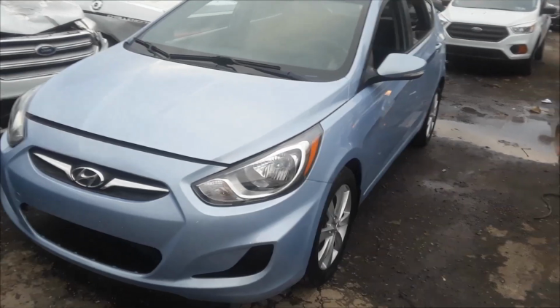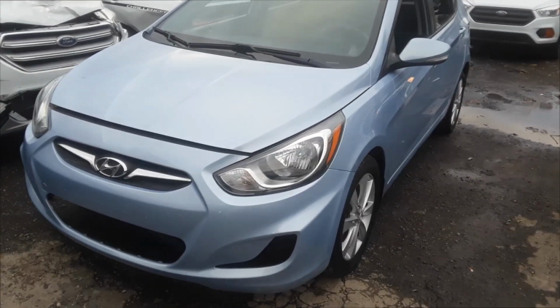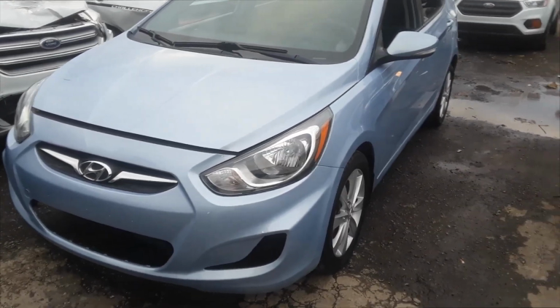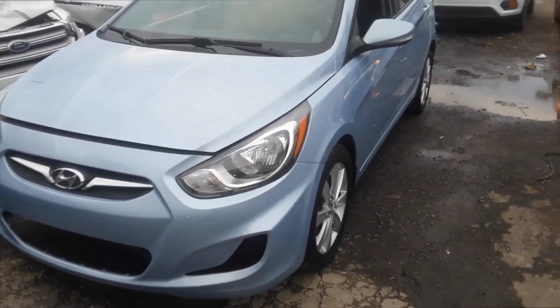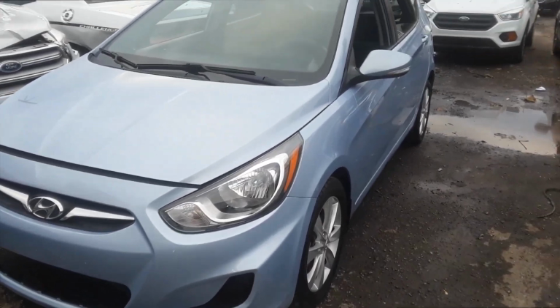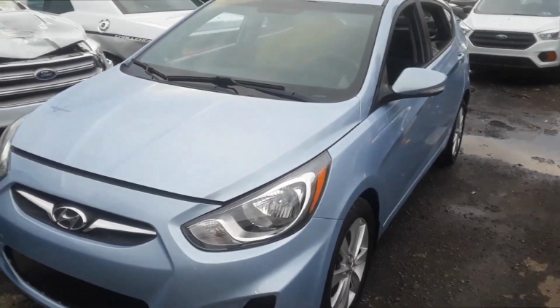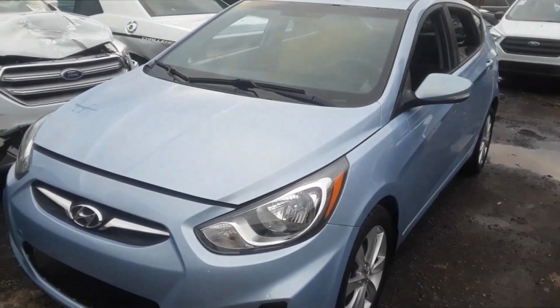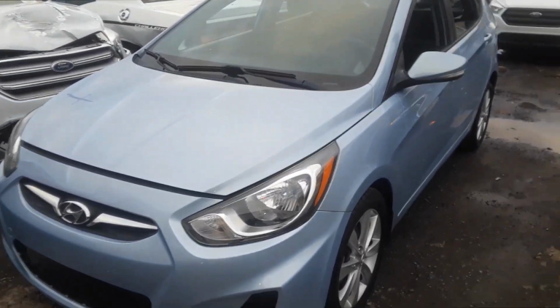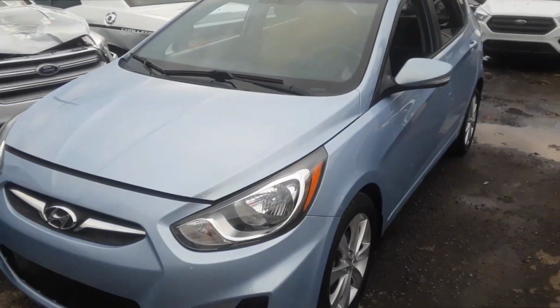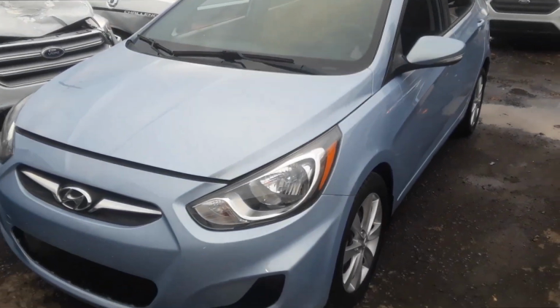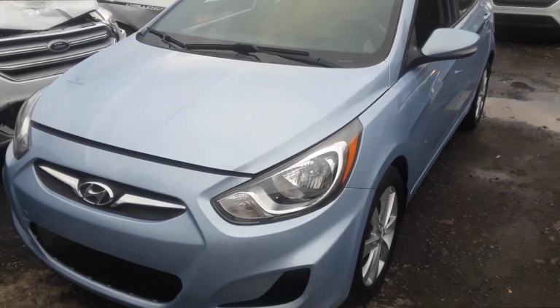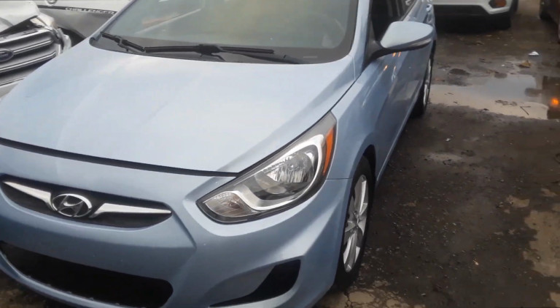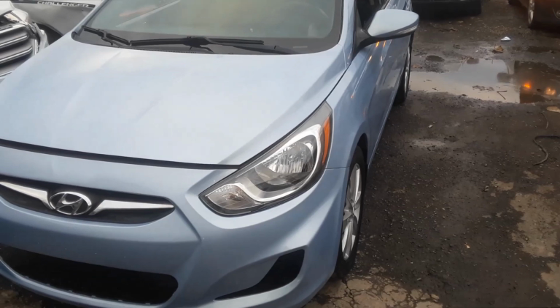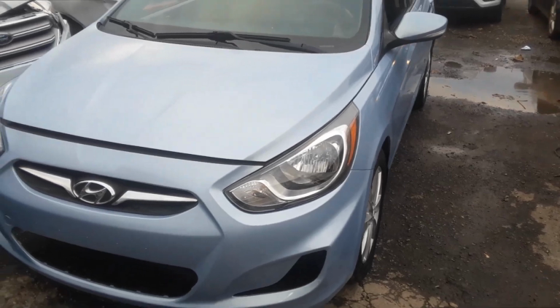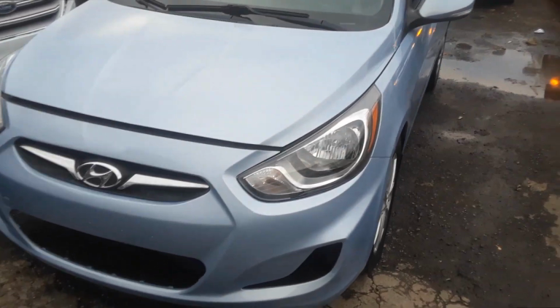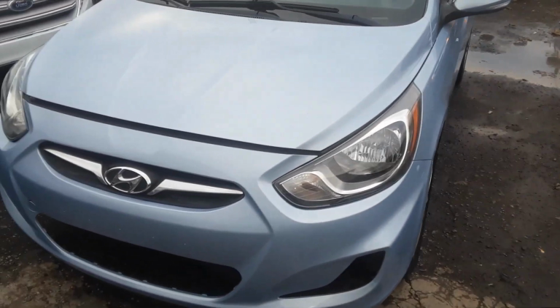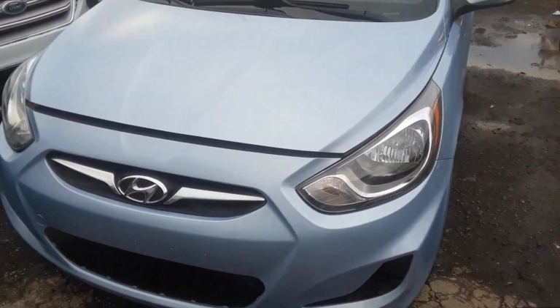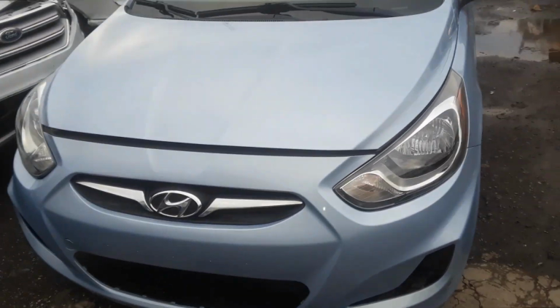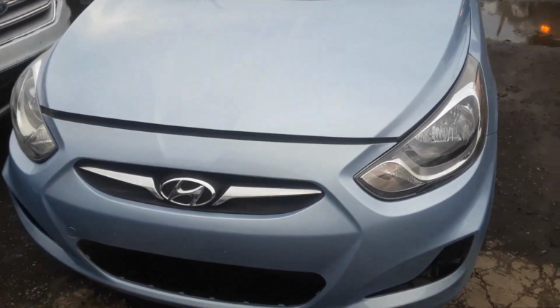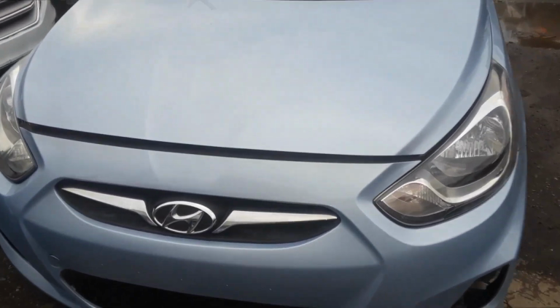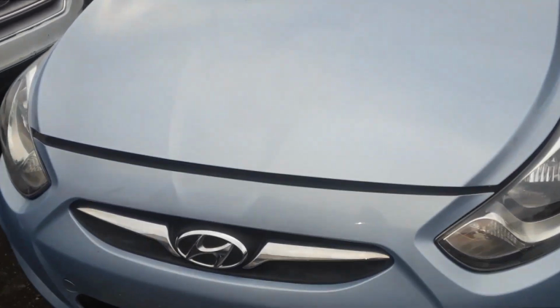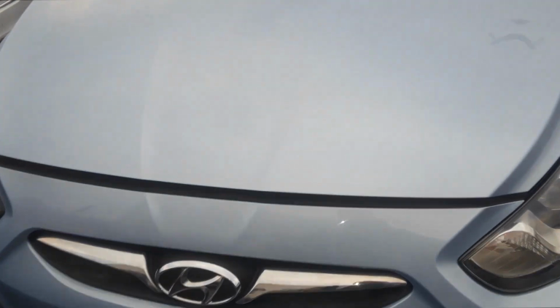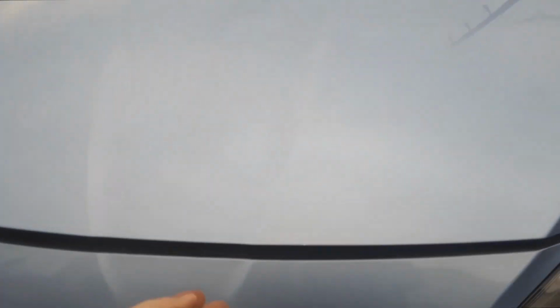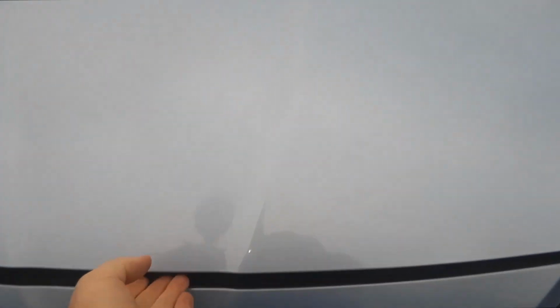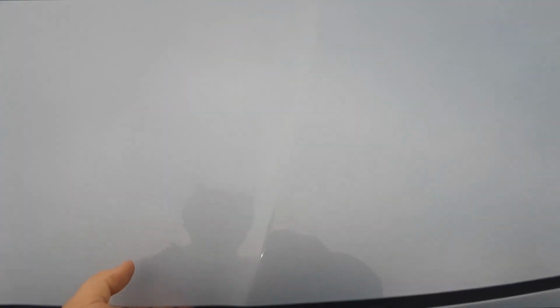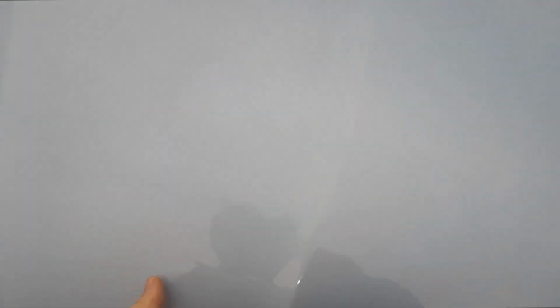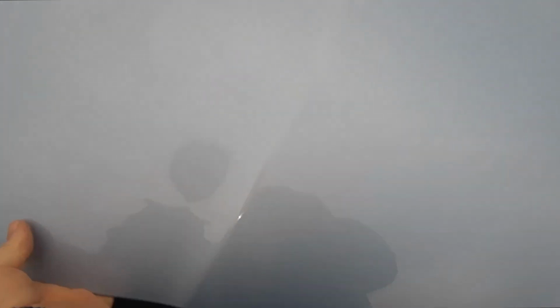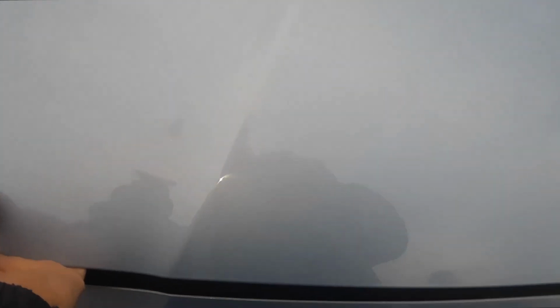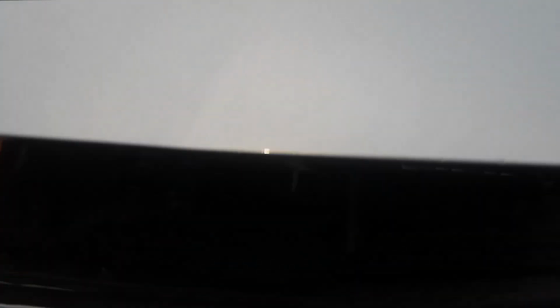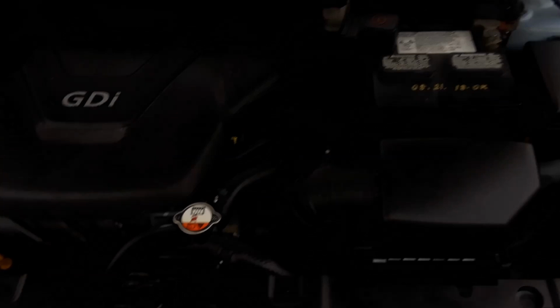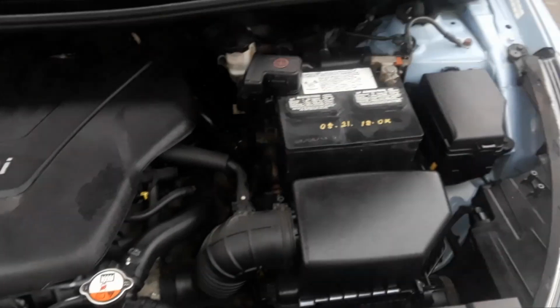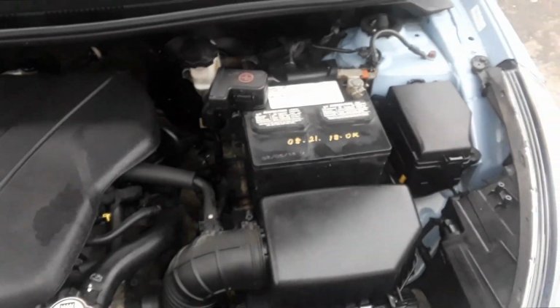Joe Beermaster. We have a 2013 Hyundai Accent — this applies to many years. I'm going to show you where the fuse box locations are and the OBD2 hookup.